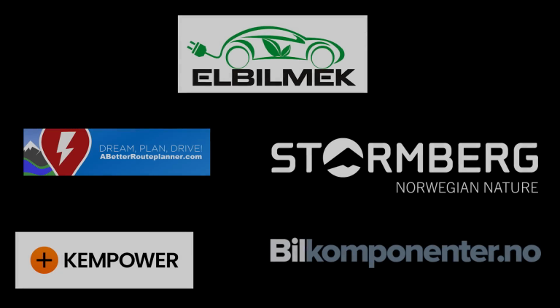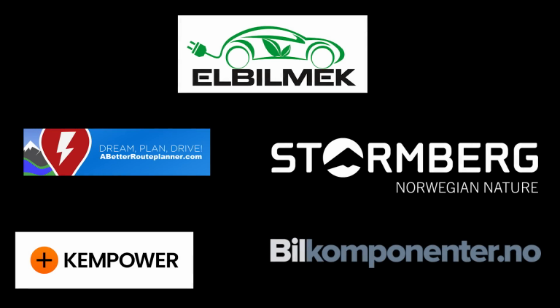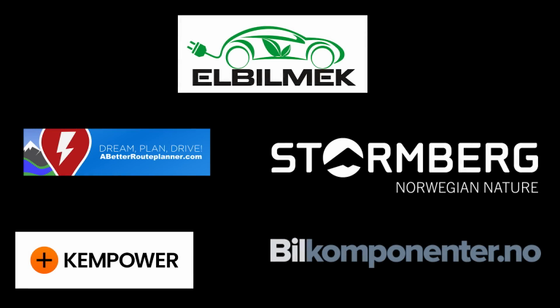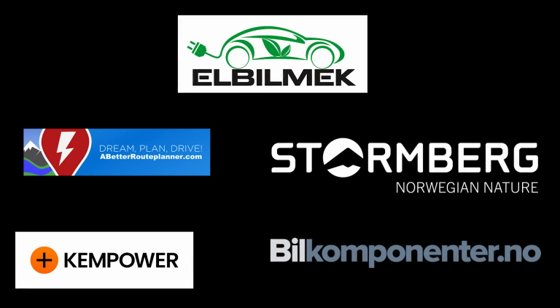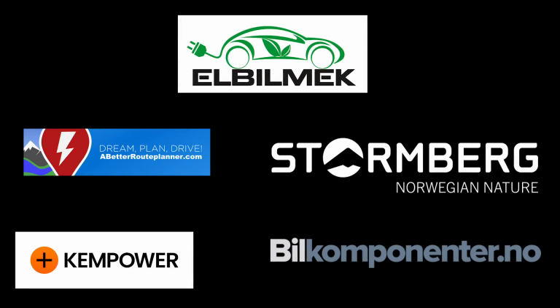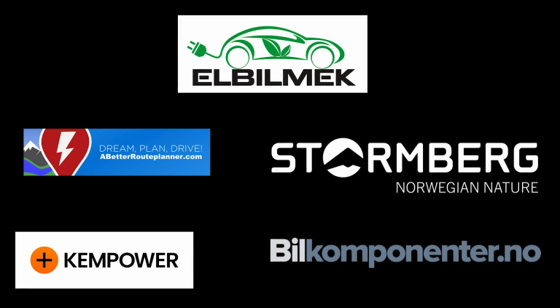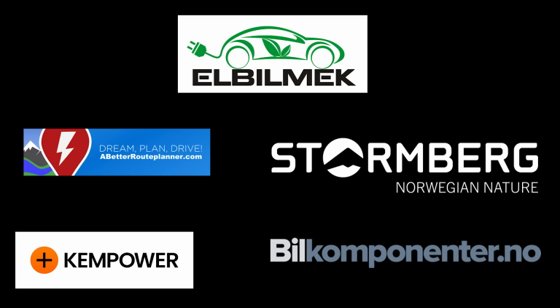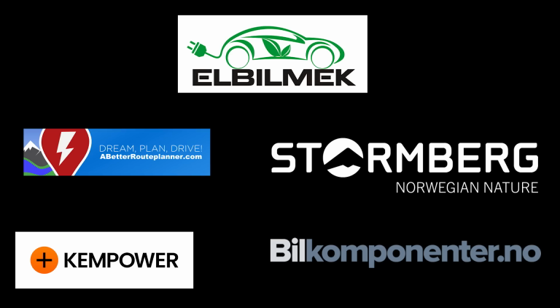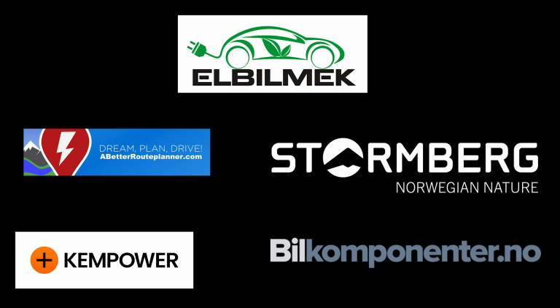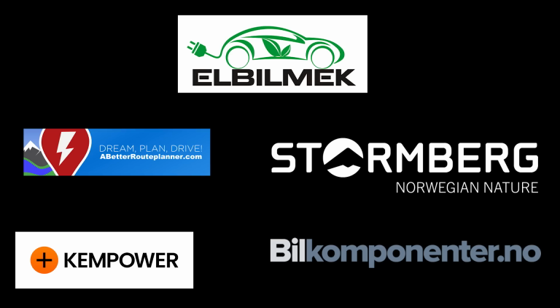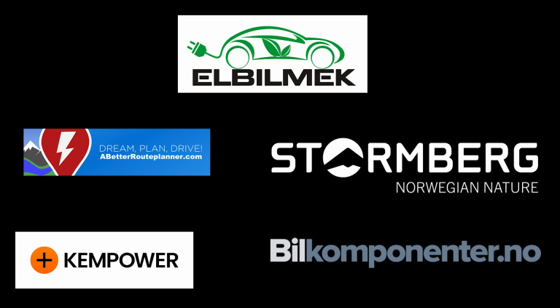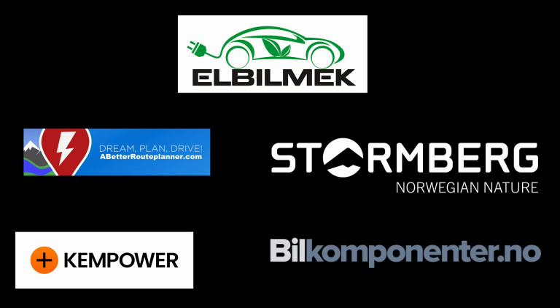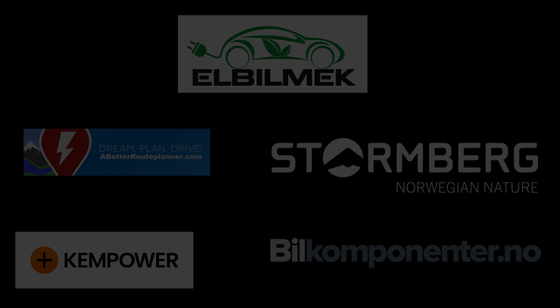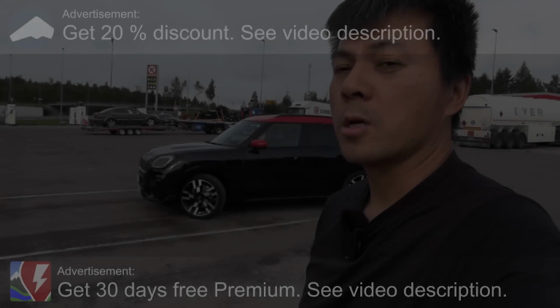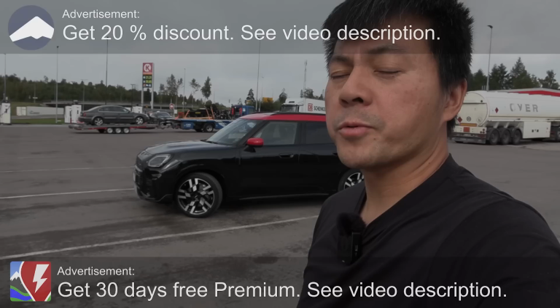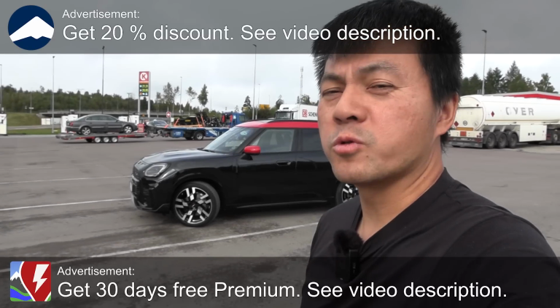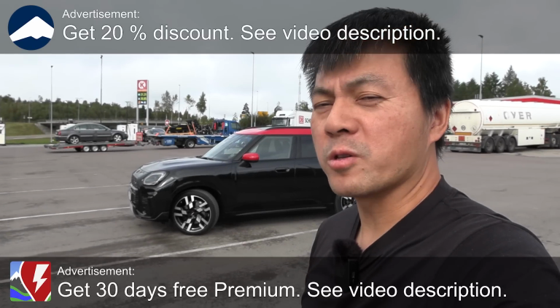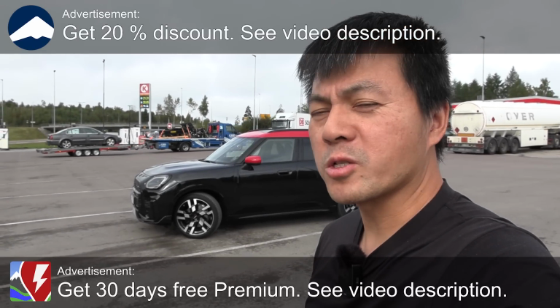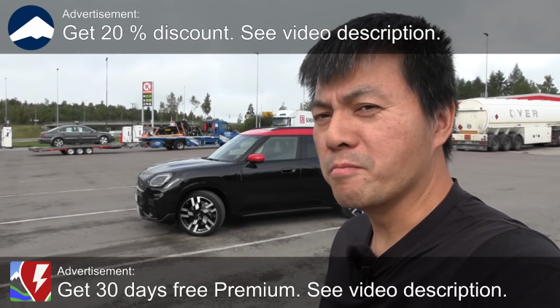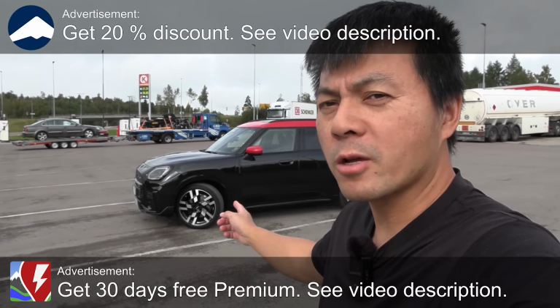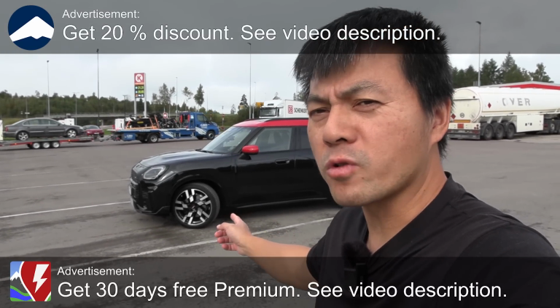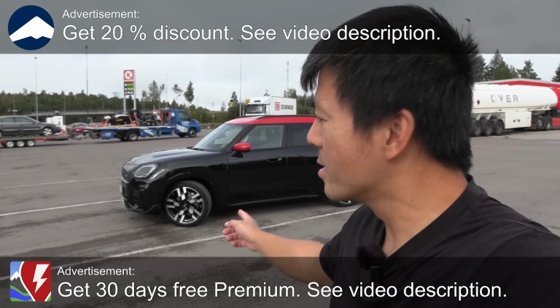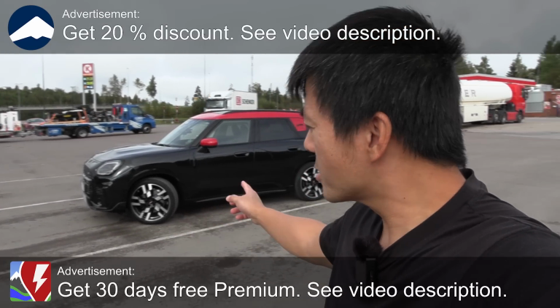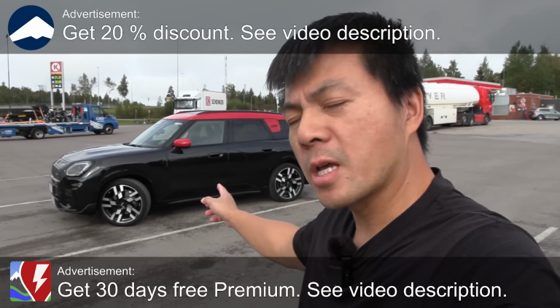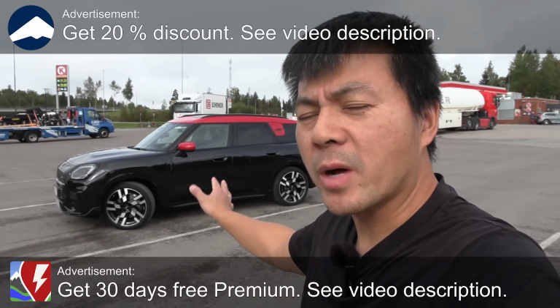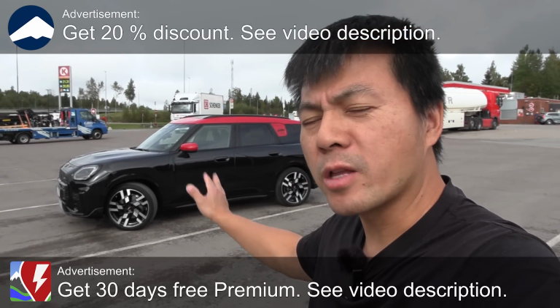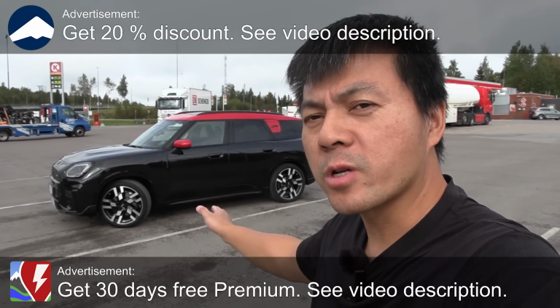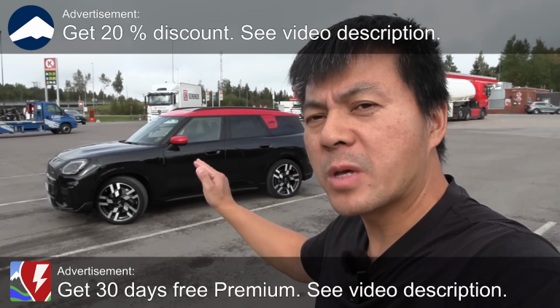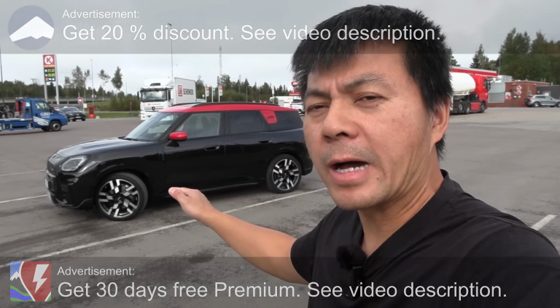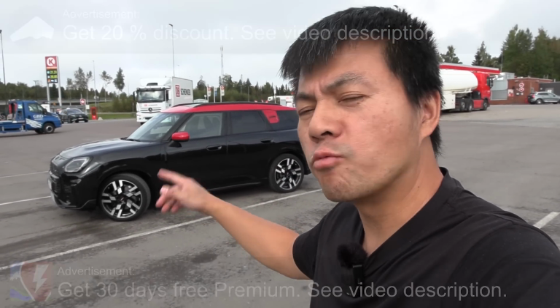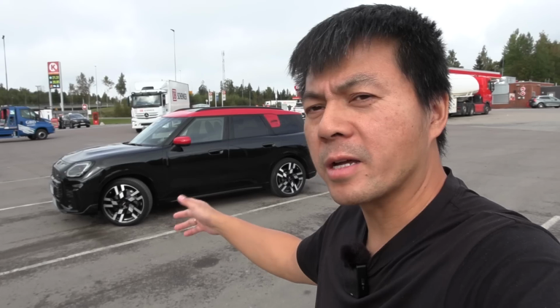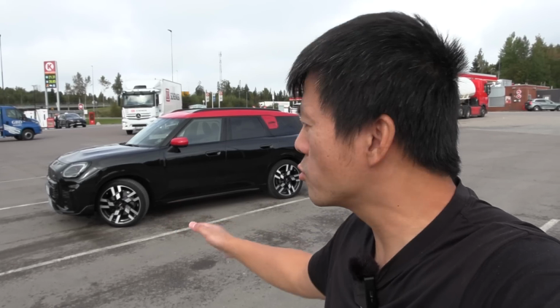This video was brought to you by Elbilmerk, Abedur Planner, Stornberg, Kempower, and Bilkomponenter. Today we're gonna review this Mini Countryman. This has the same battery and drivetrain as the BMW iX1 and iX2.